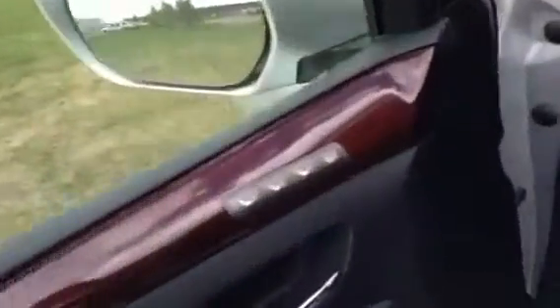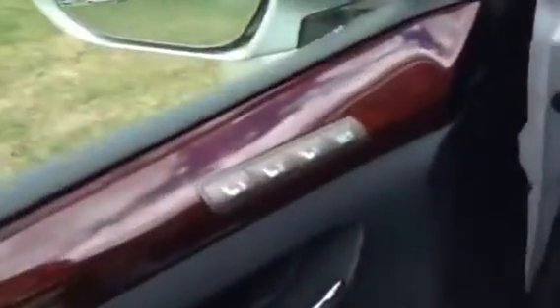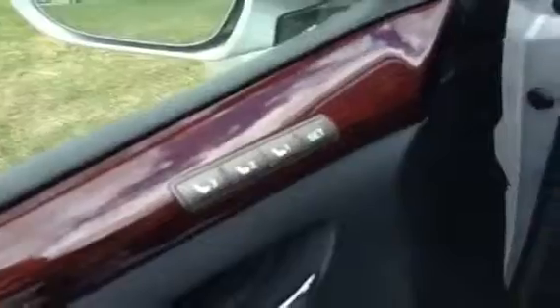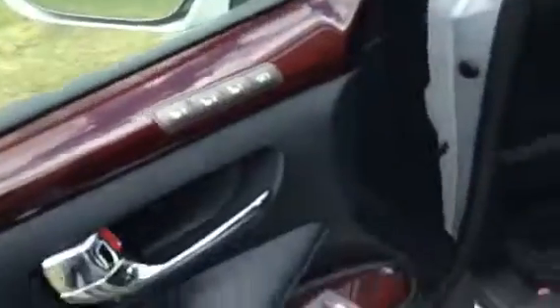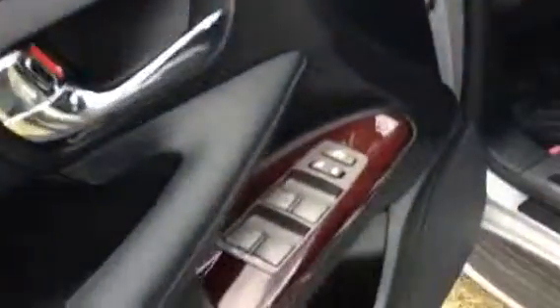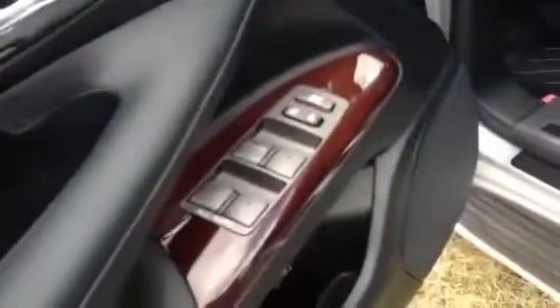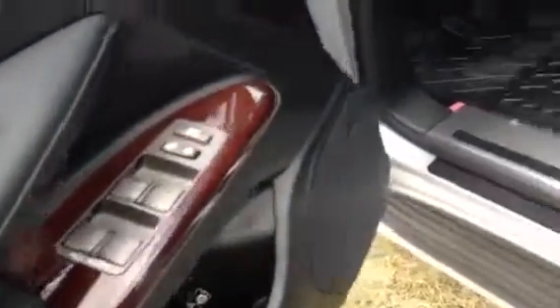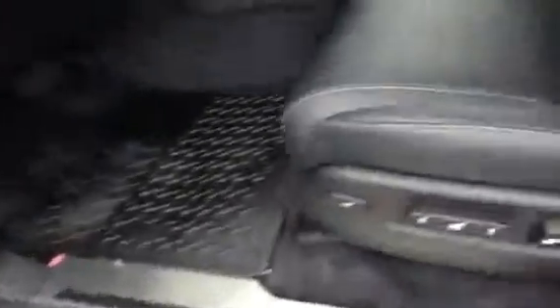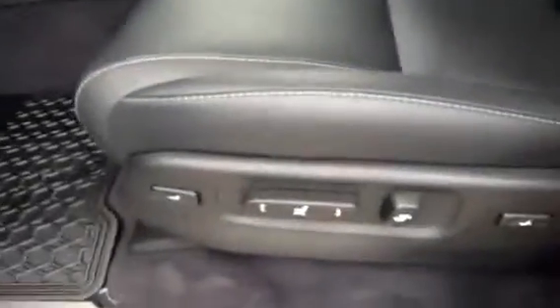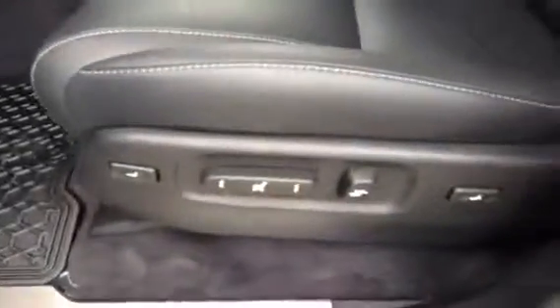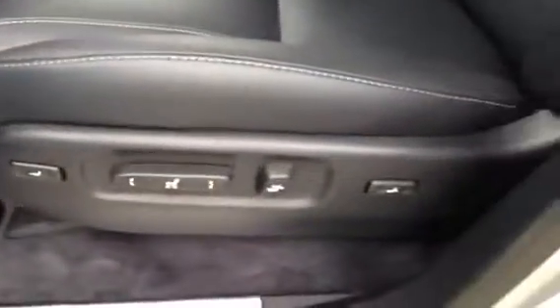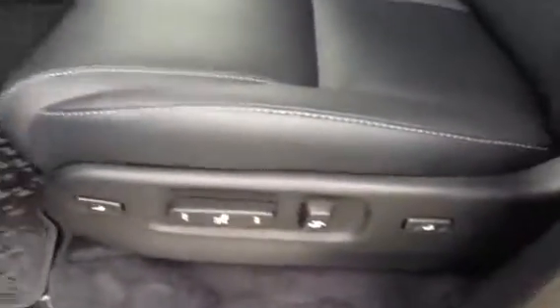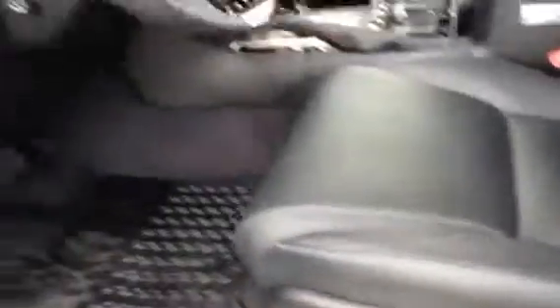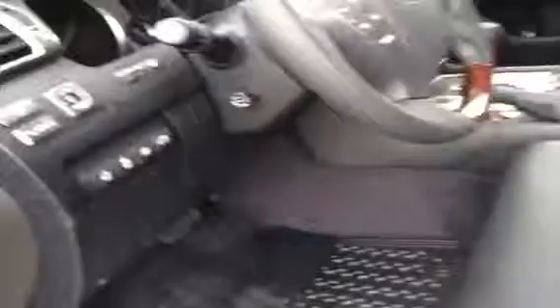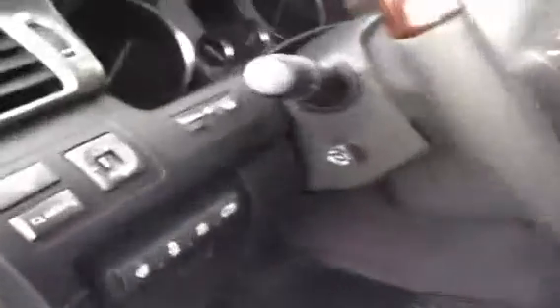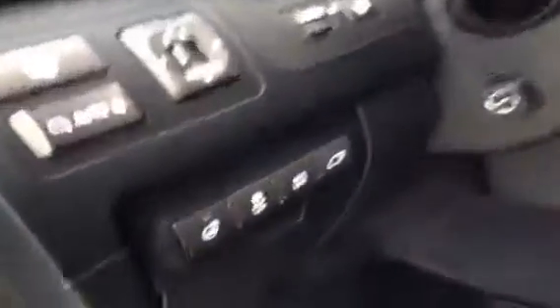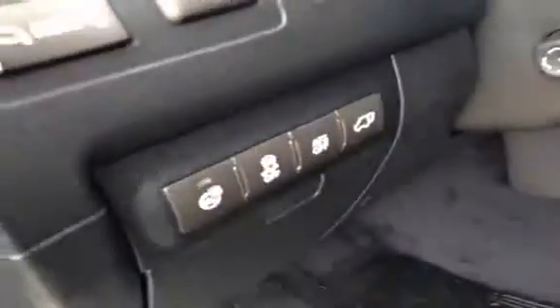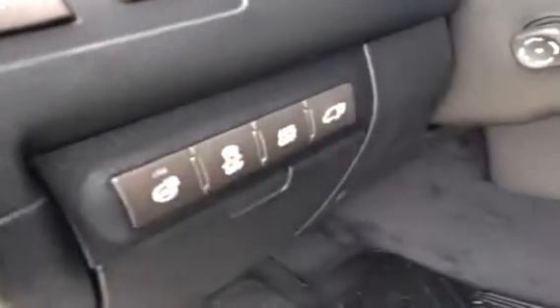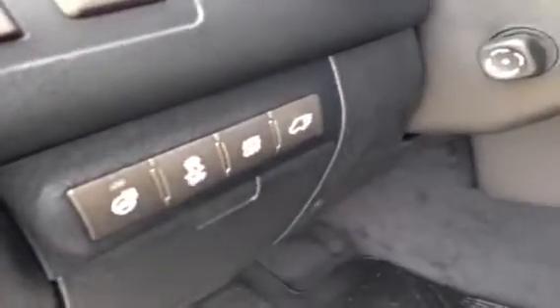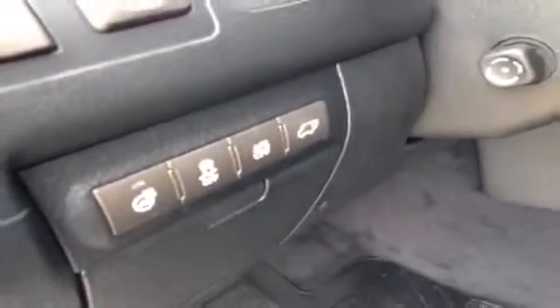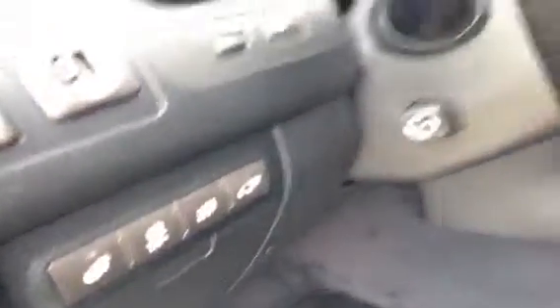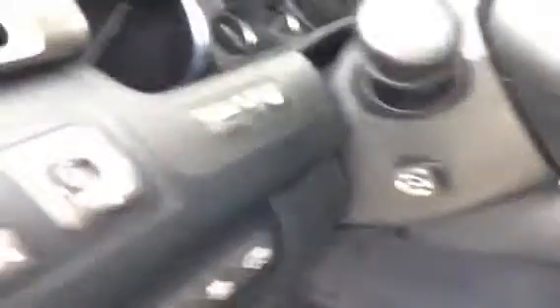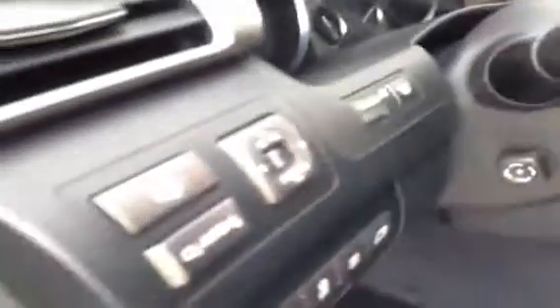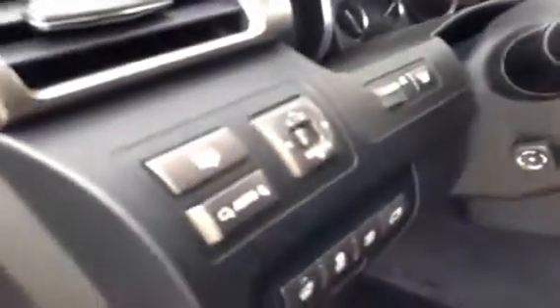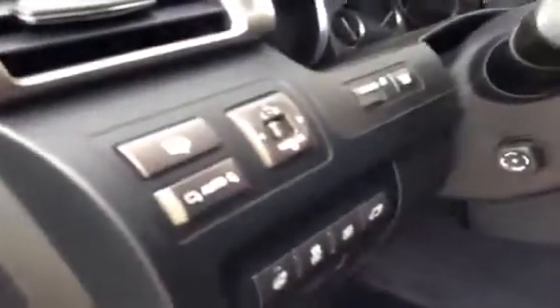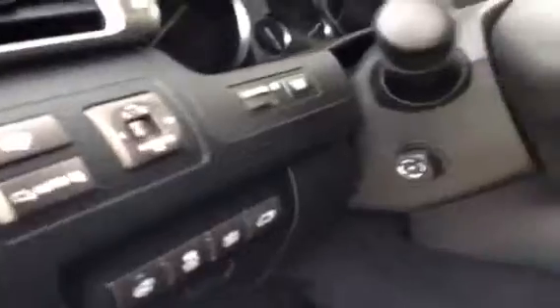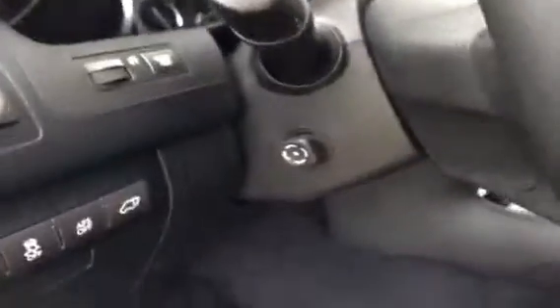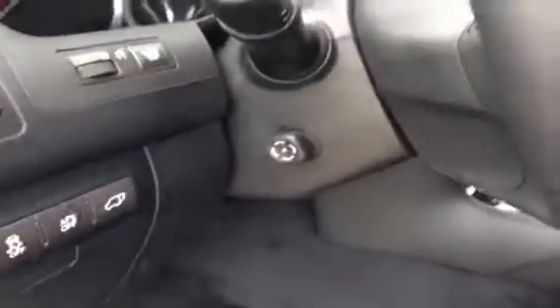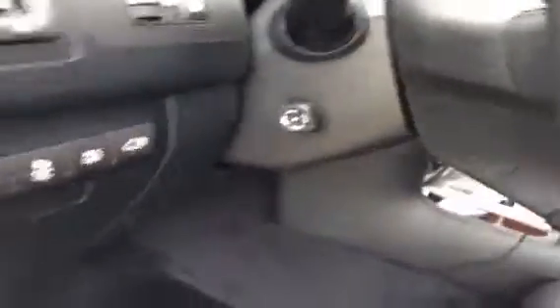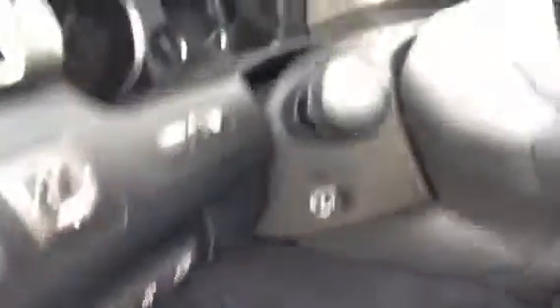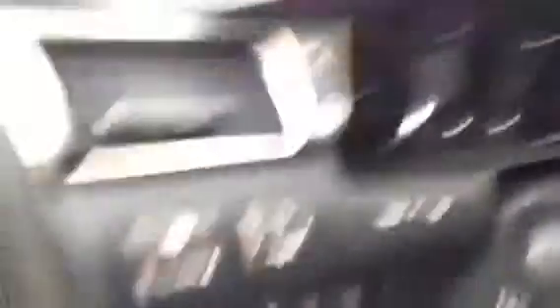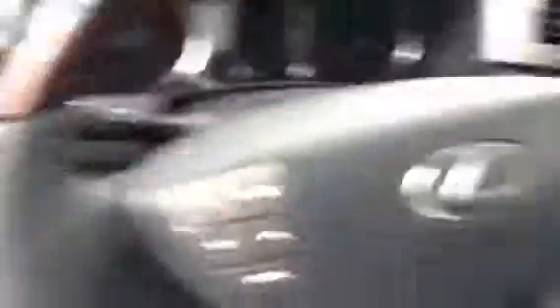You do have seat memory up here, power windows, power locks, lumbar support and back support with your driver's seat. You have a heated steering wheel, power trunk, power mirrors, auto folding mirrors, and your power adjustment for the steering wheel as well.